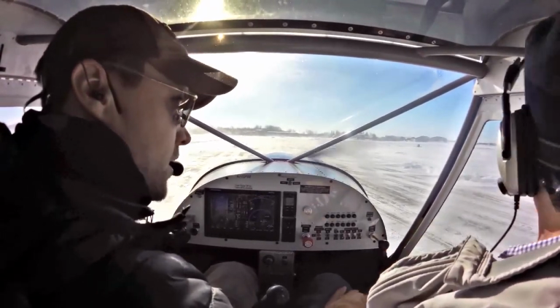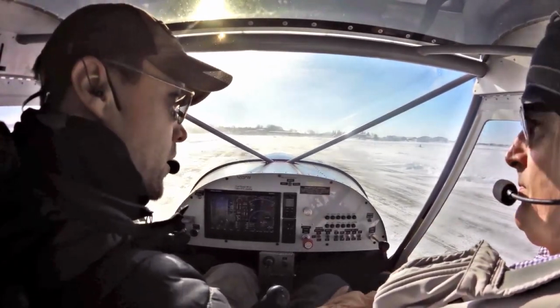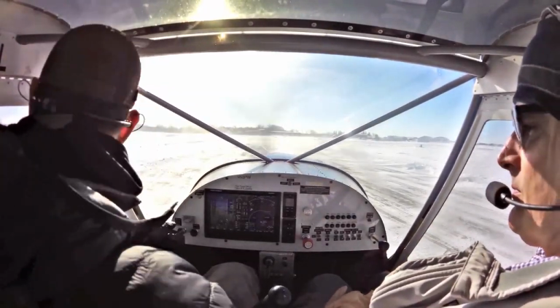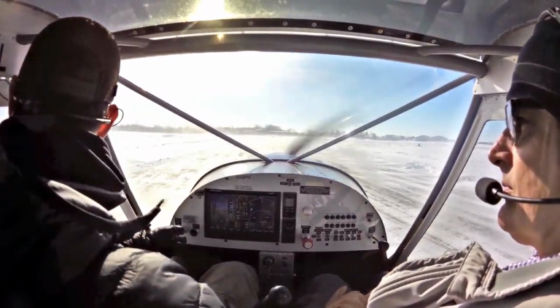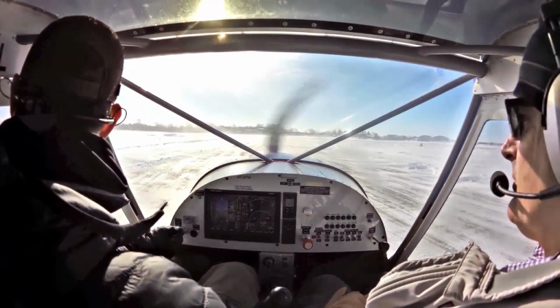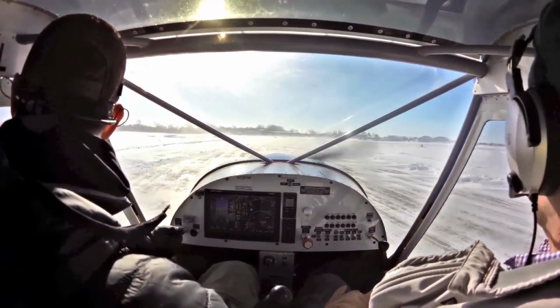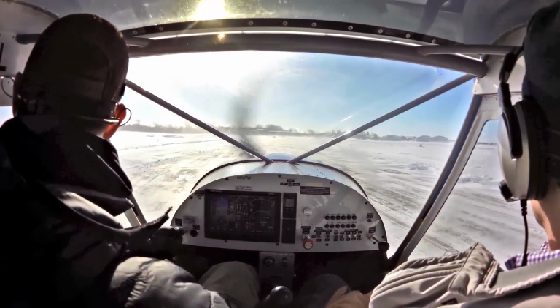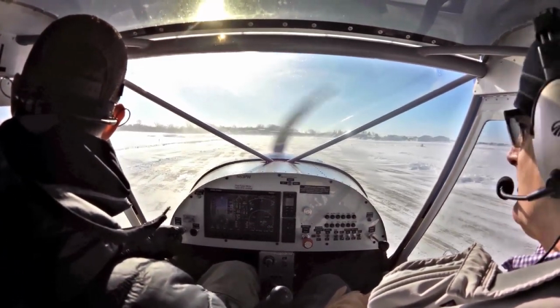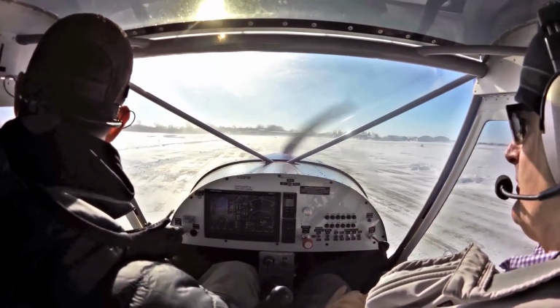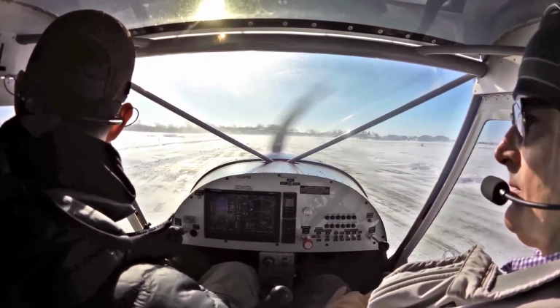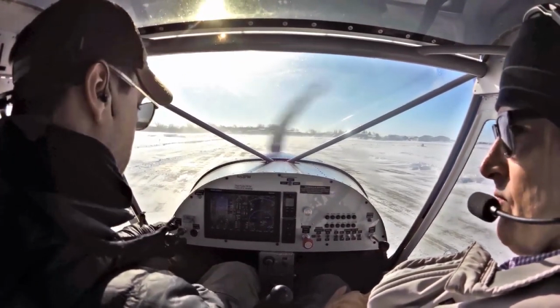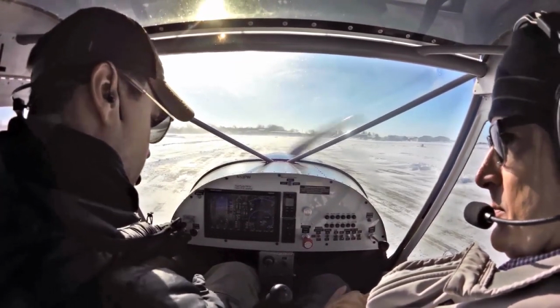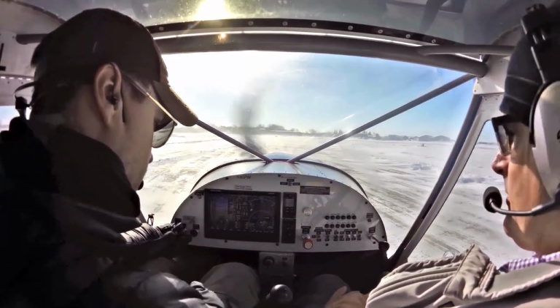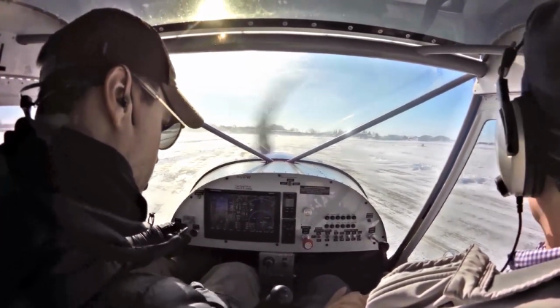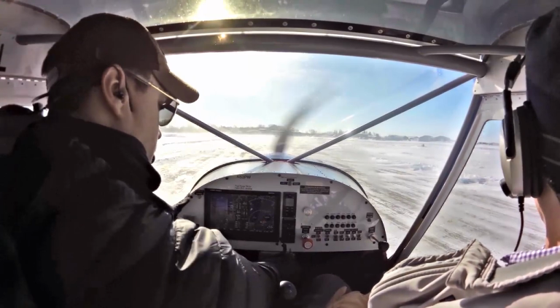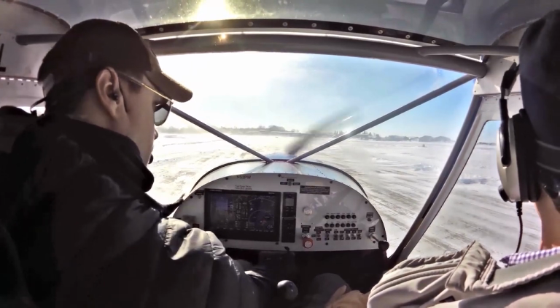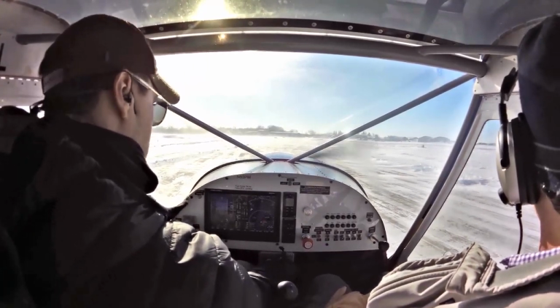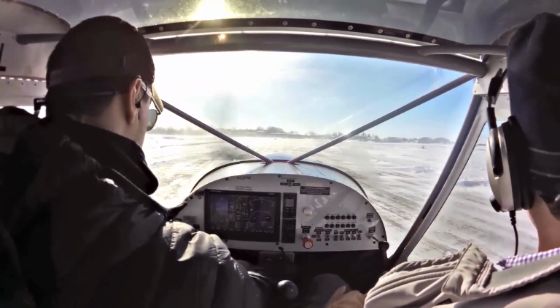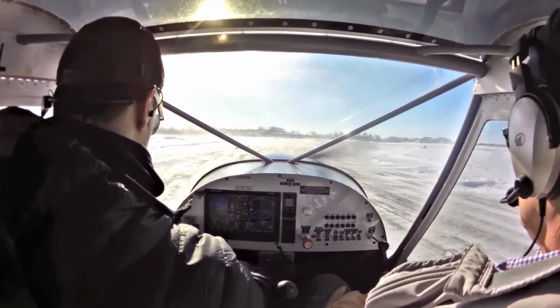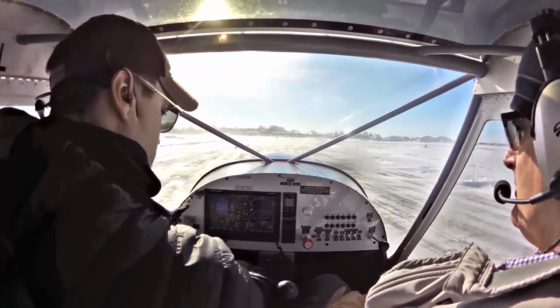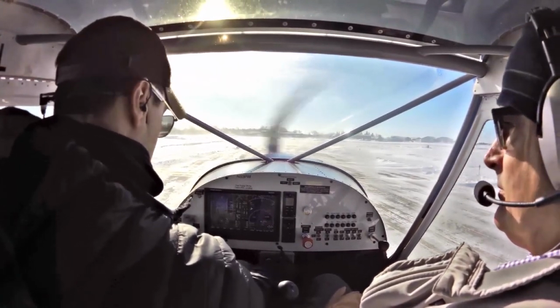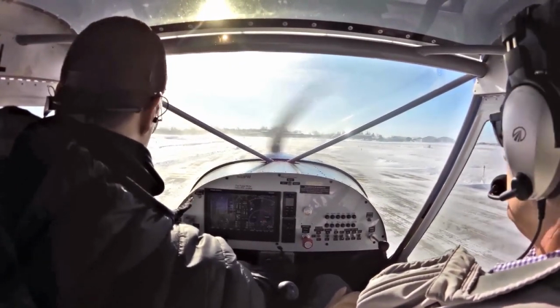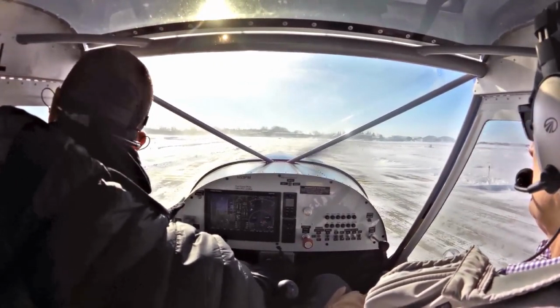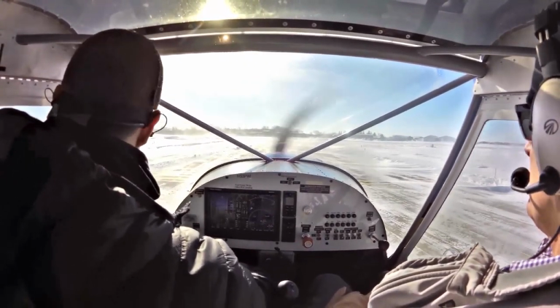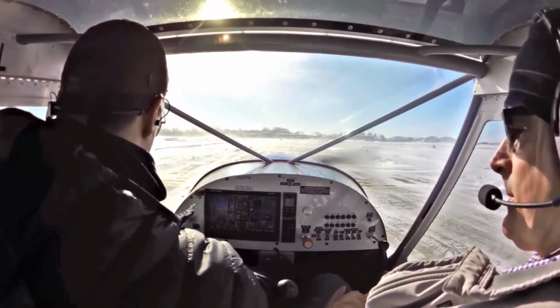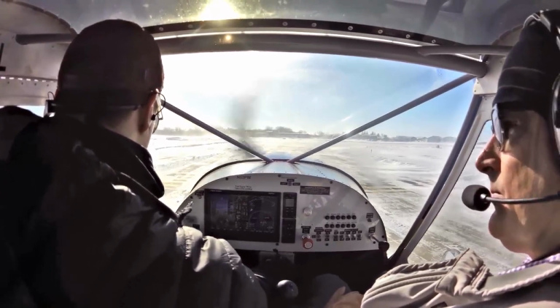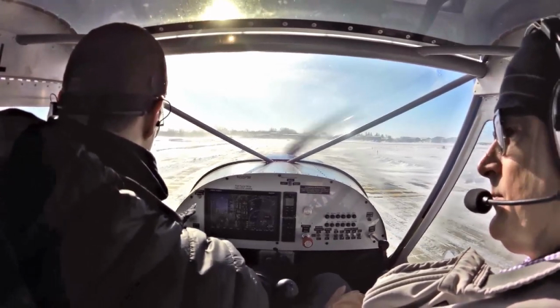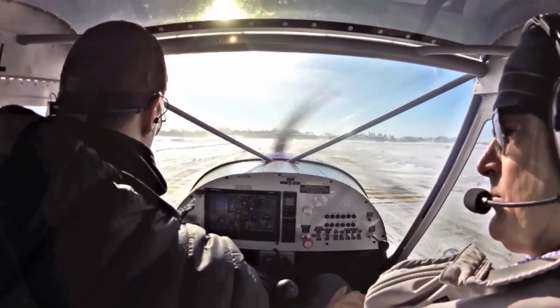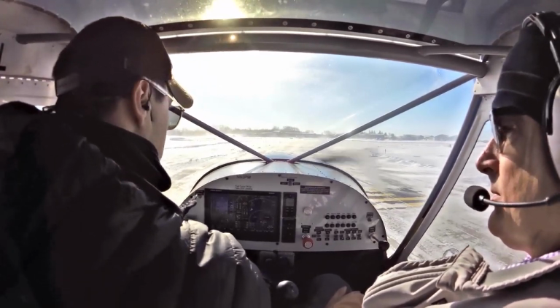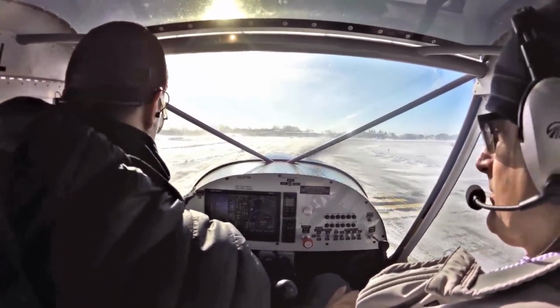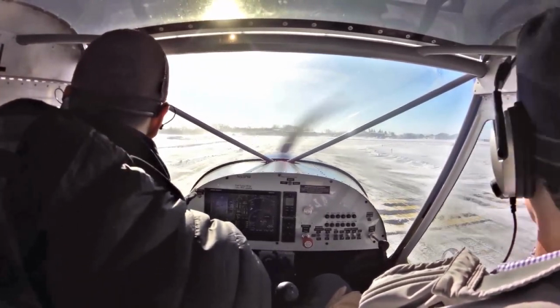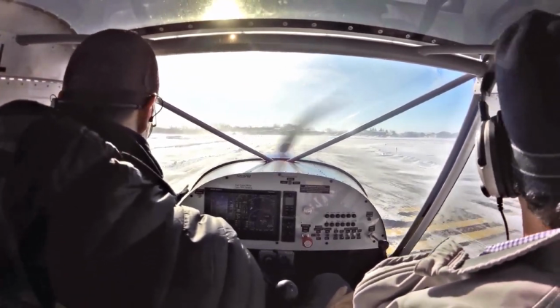Oshkosh Tower, good morning. Experimental 153 Papa Whiskey is holding short of 27 at Bravo 4, ready for departure. Experimental 153 Papa Whiskey, Oshkosh Tower, runway 27, you're cleared for takeoff. Wind 300 at 20, gust 26. Cleared for takeoff, runway 27, 53 Papa Whiskey.